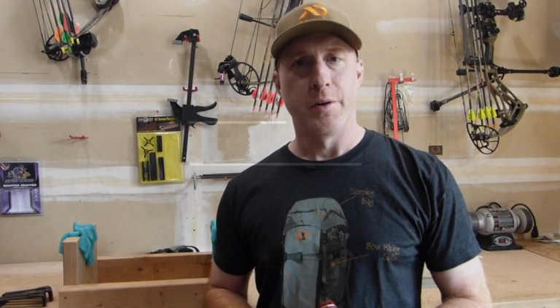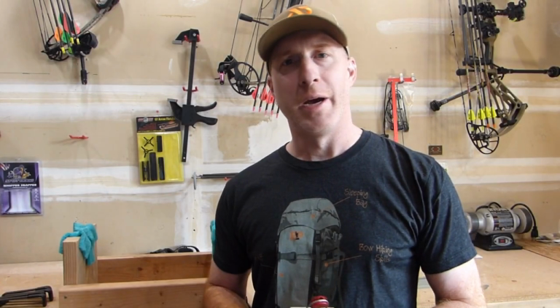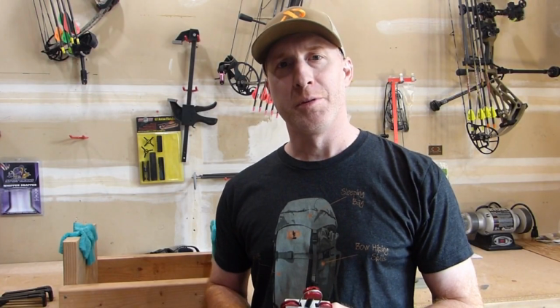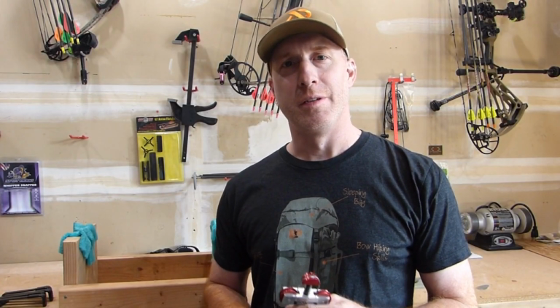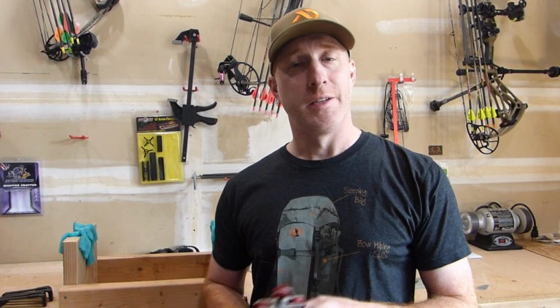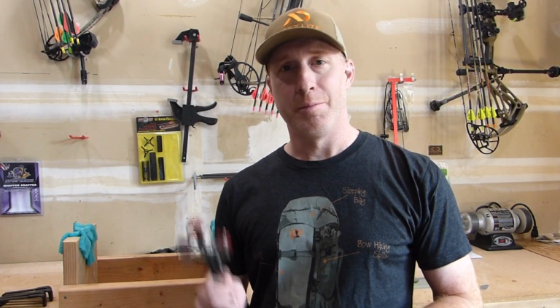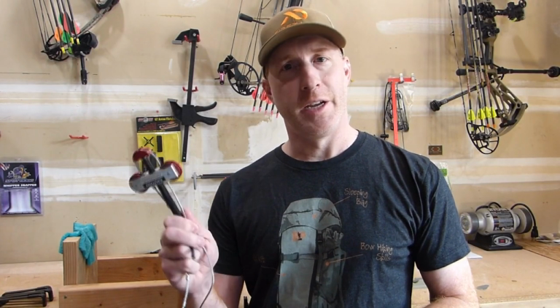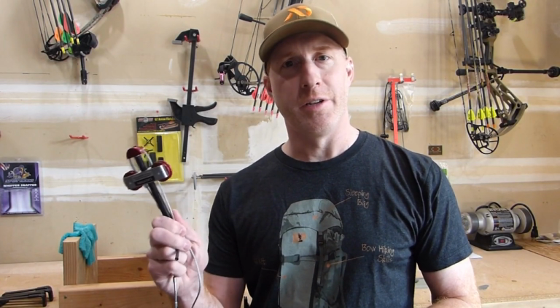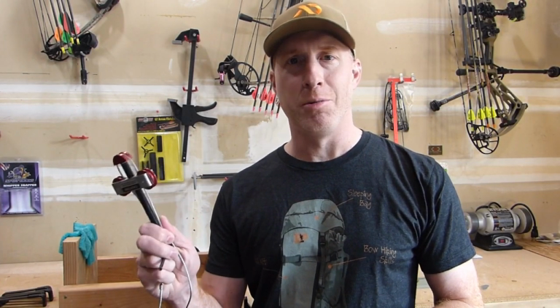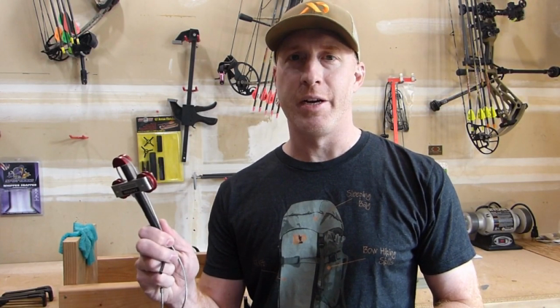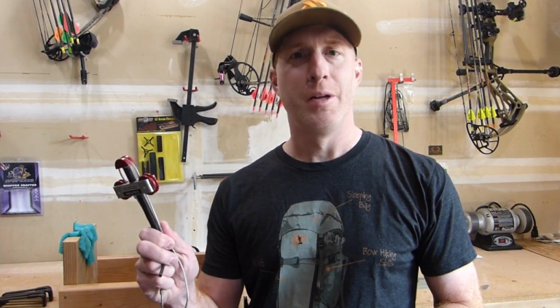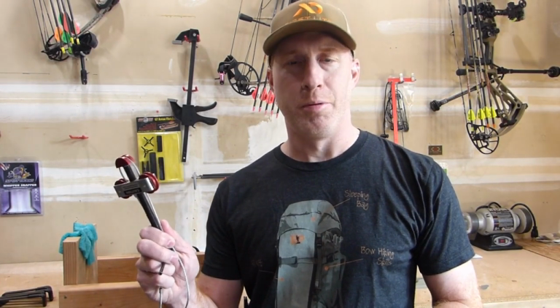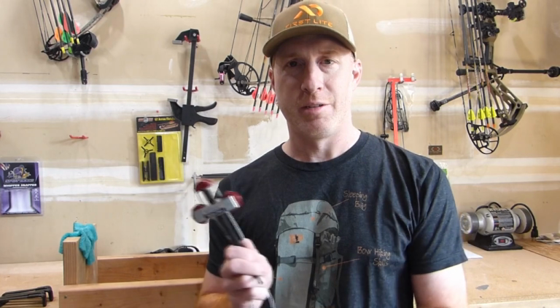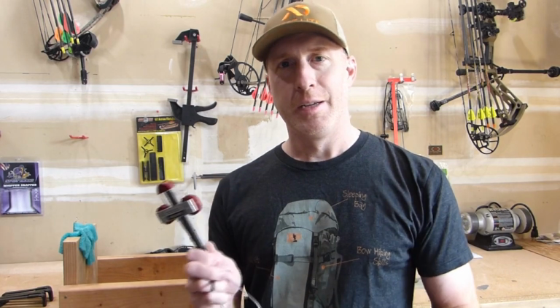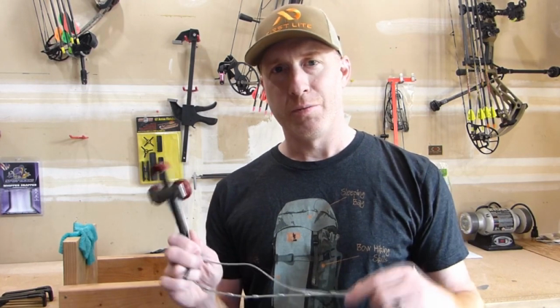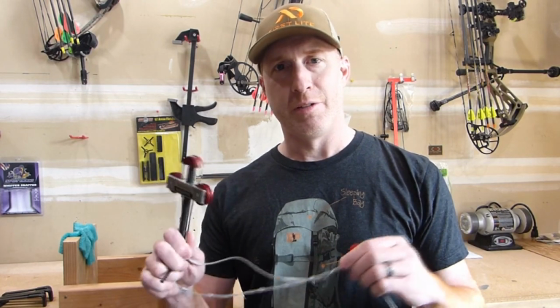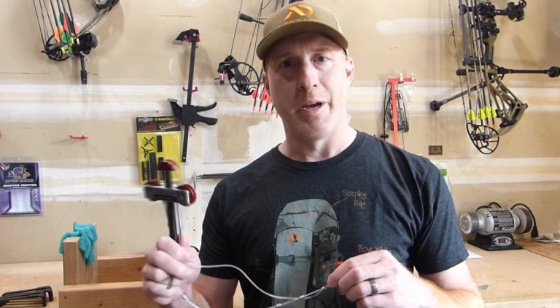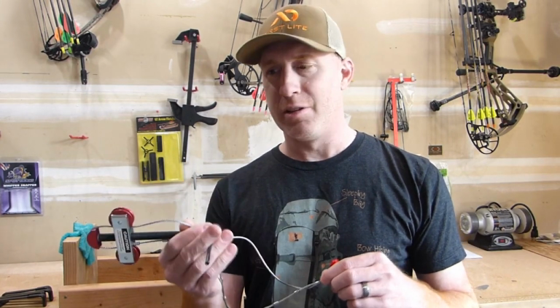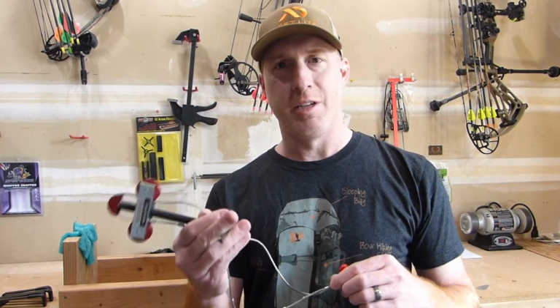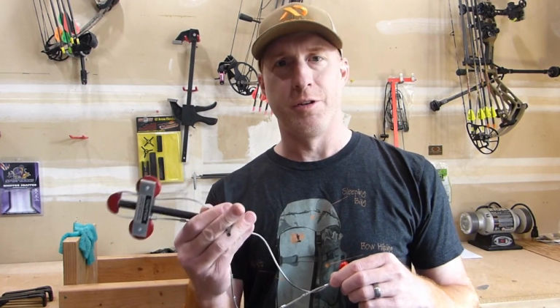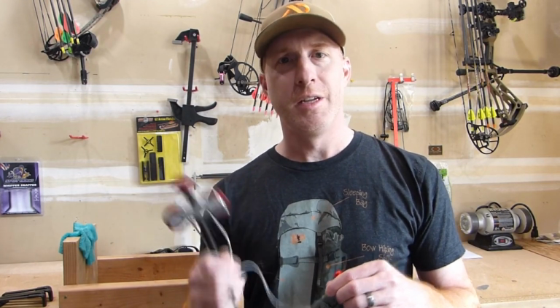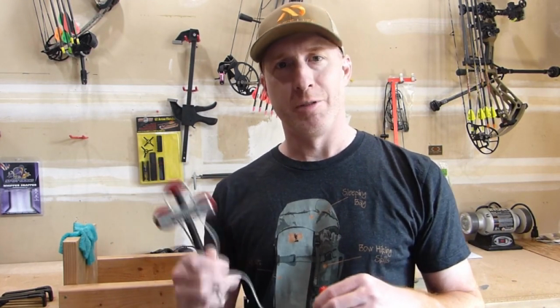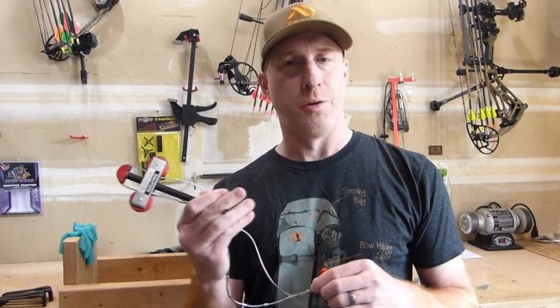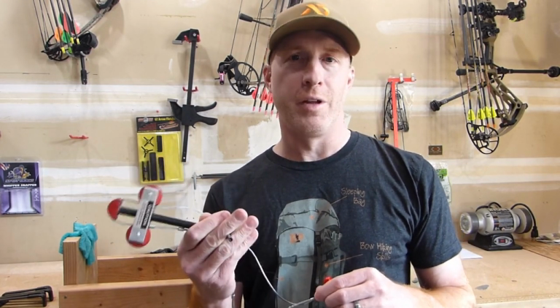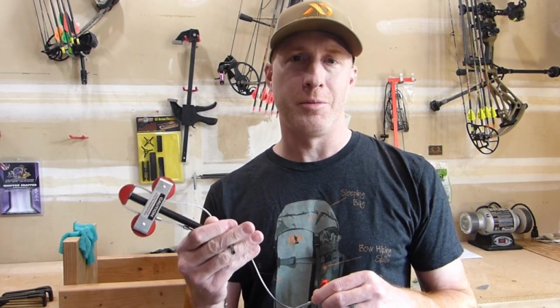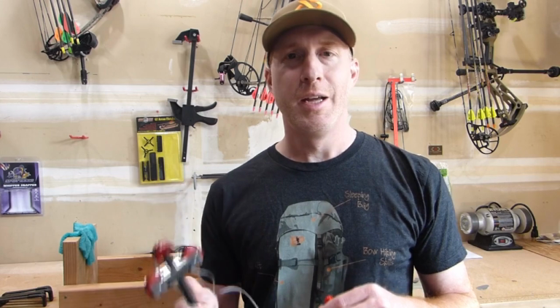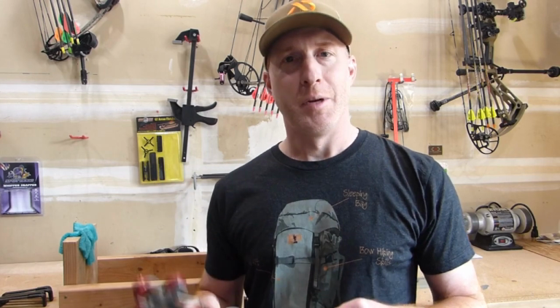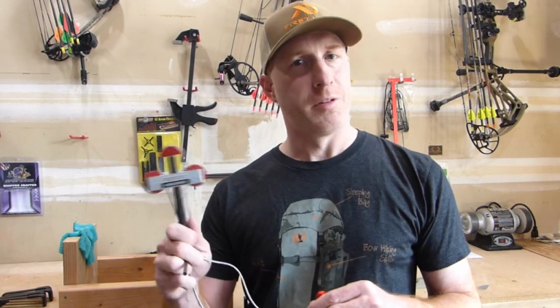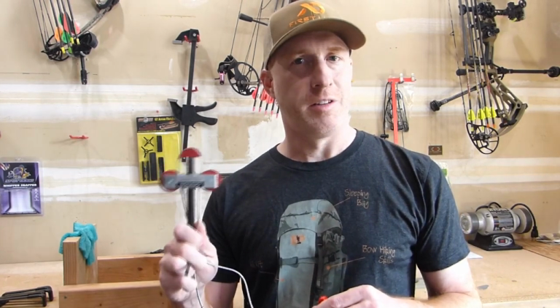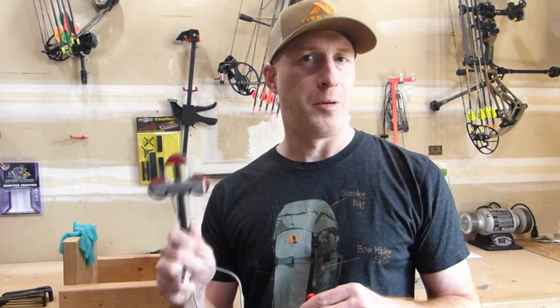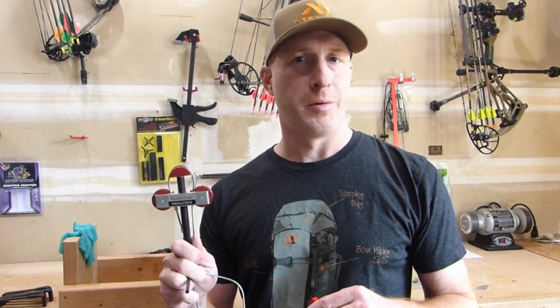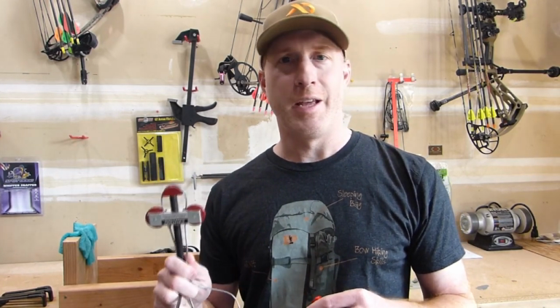Welcome to Backwoods Pursuit. Today I'm going to show you how to use a cable style bow press. This one is the Bowmaster, the 6 inch version. It comes in also a 4 inch option, but this one's the 6 inch I'm going to be working with today.